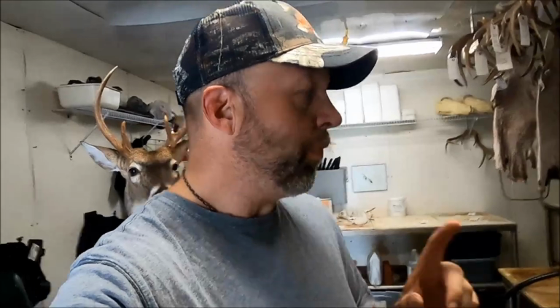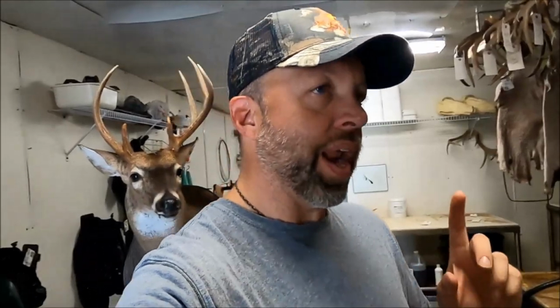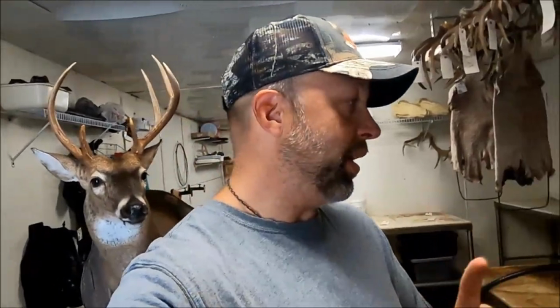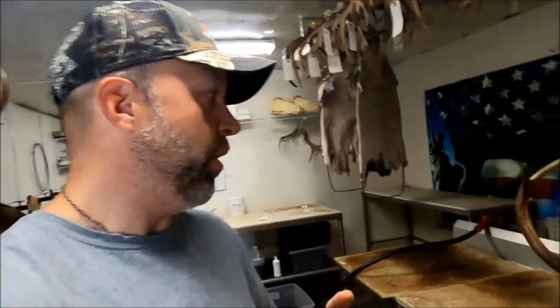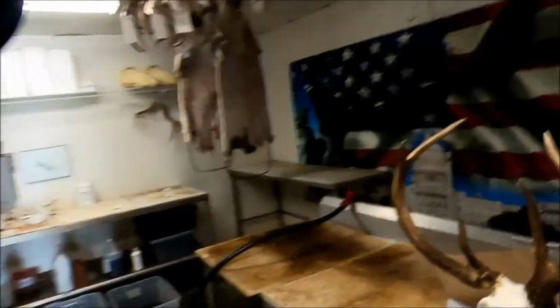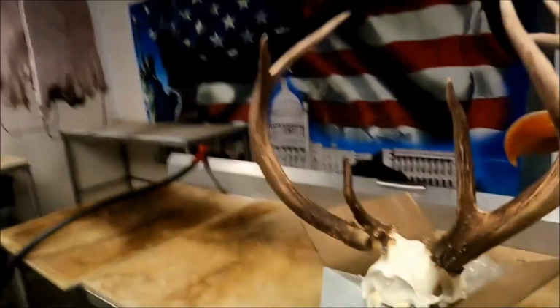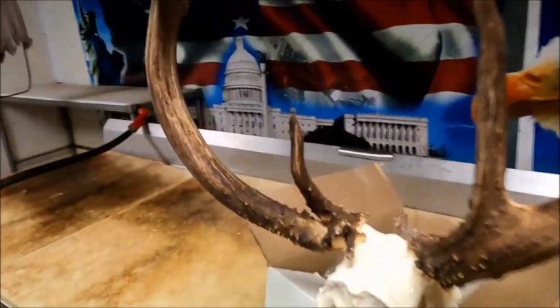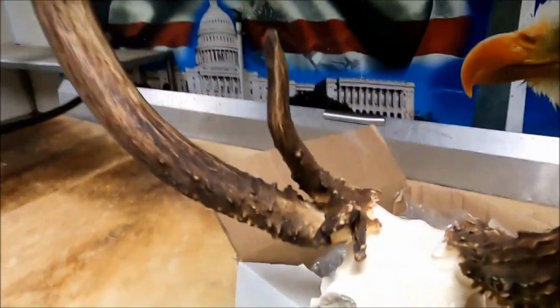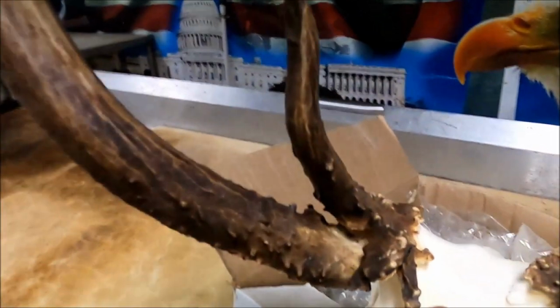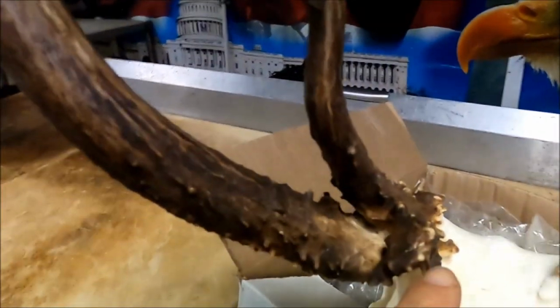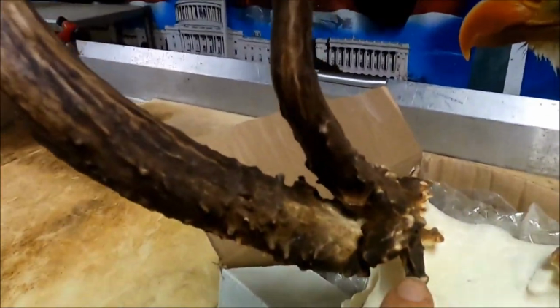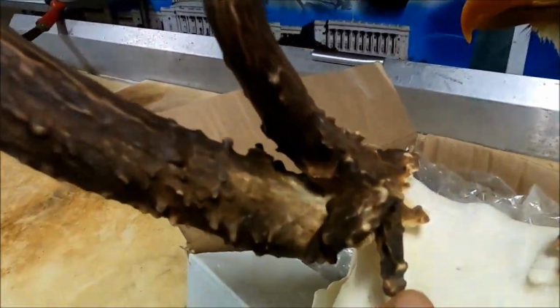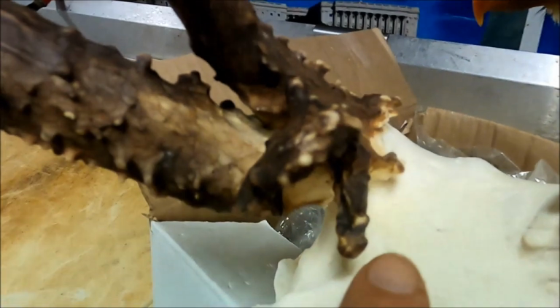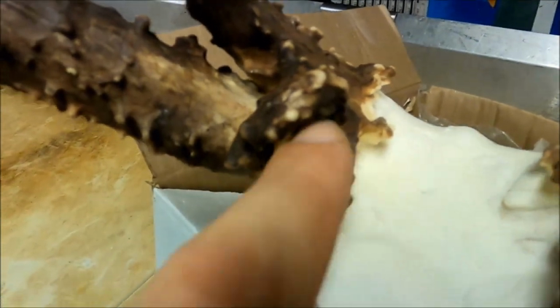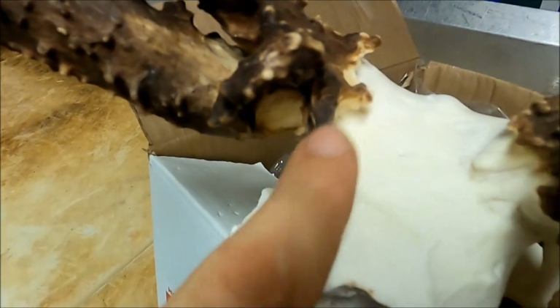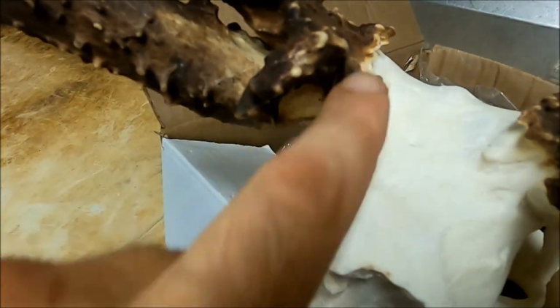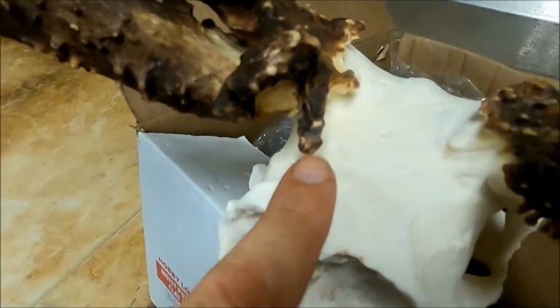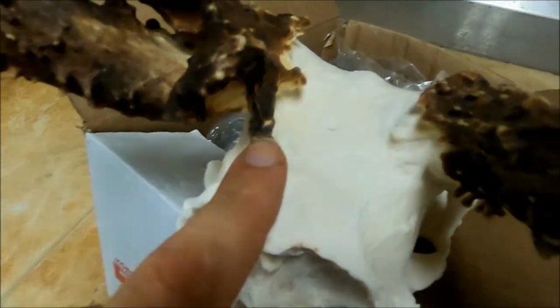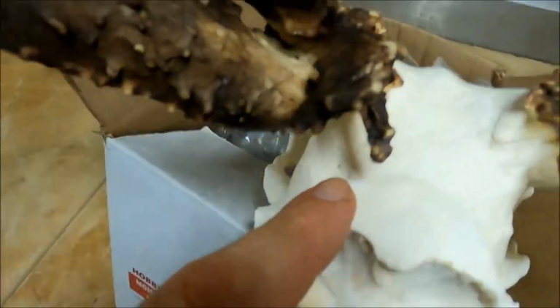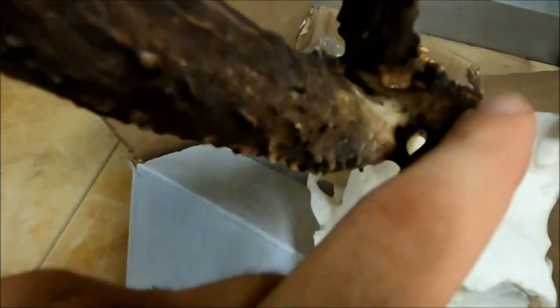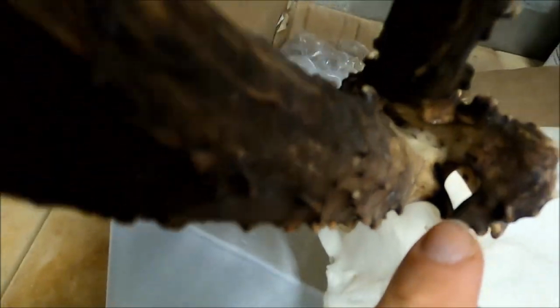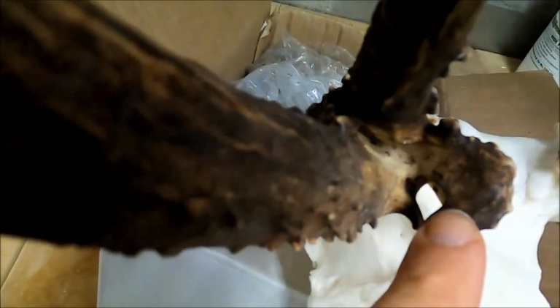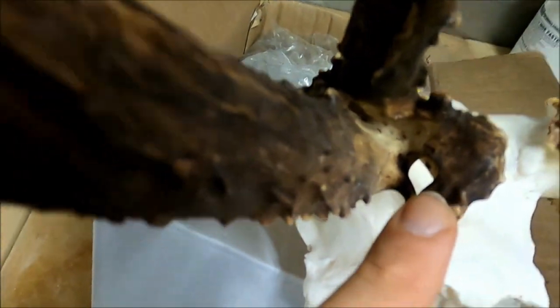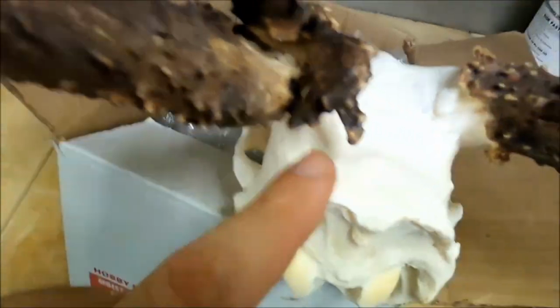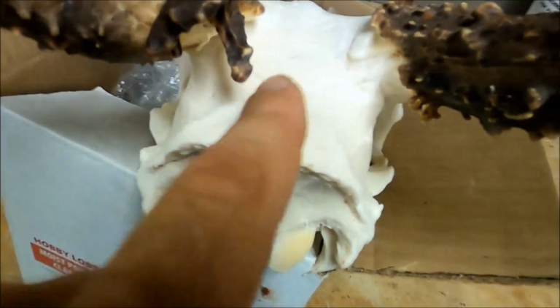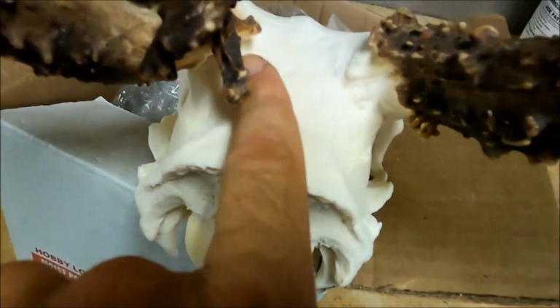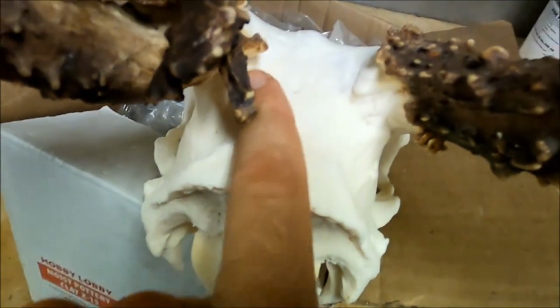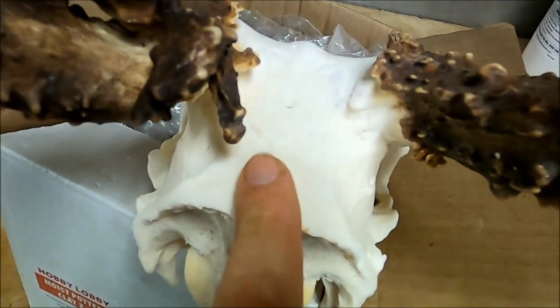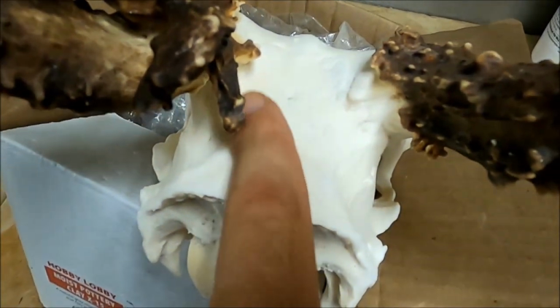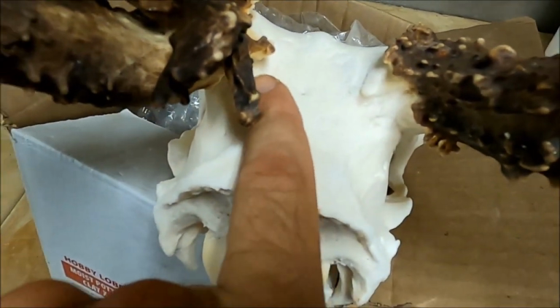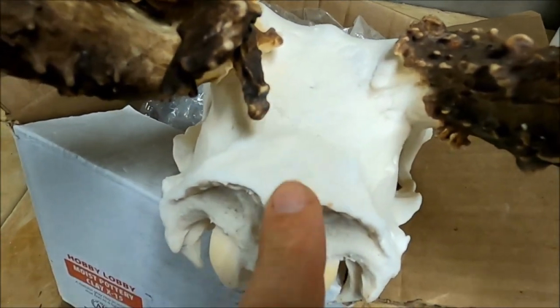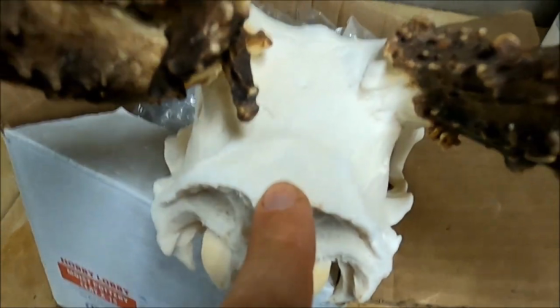One thing I did learn is on racks like this — while I wanted to show y'all this particular skull — you can see where it's got this little dagger point coming out the back and this other little crooked hook. You can't get to the bottom of that burr out there to make your V.